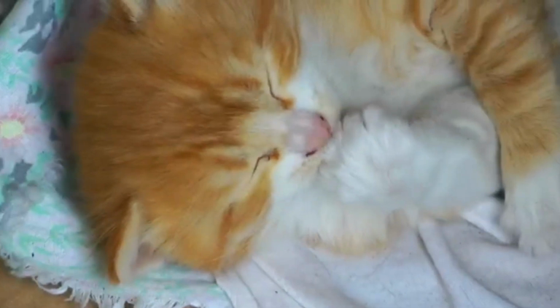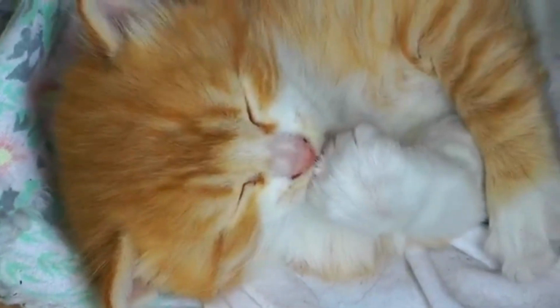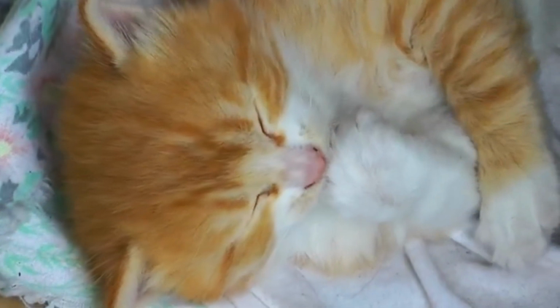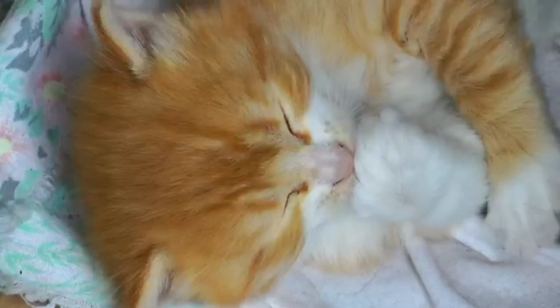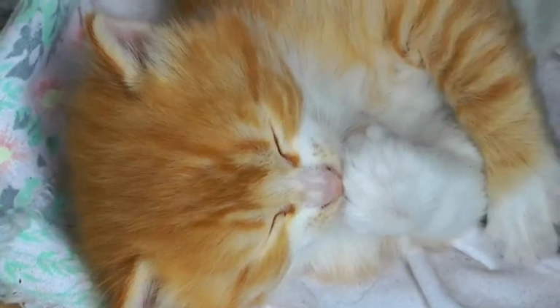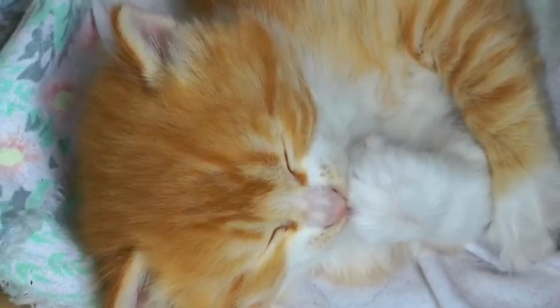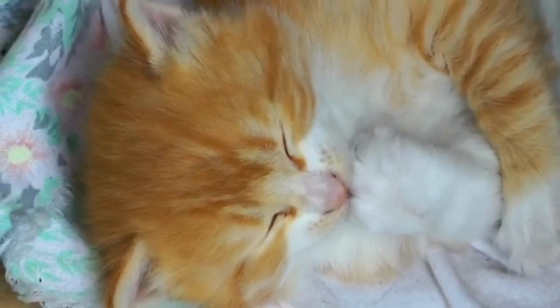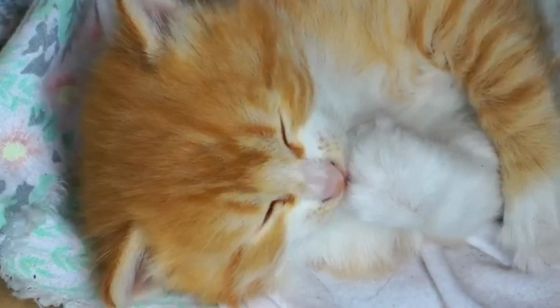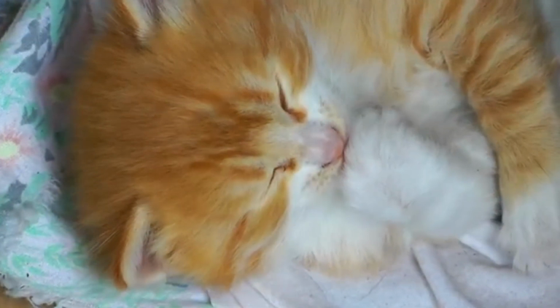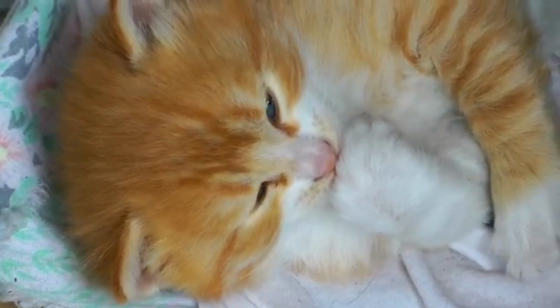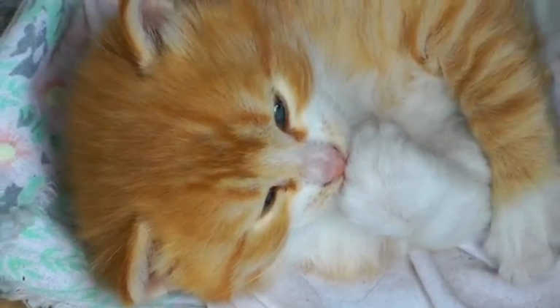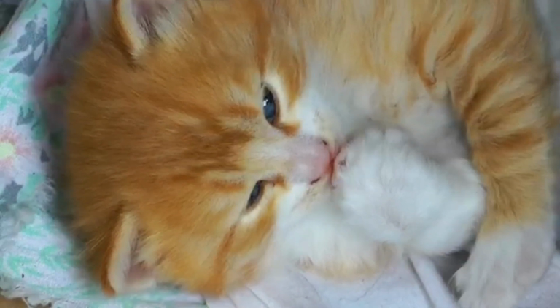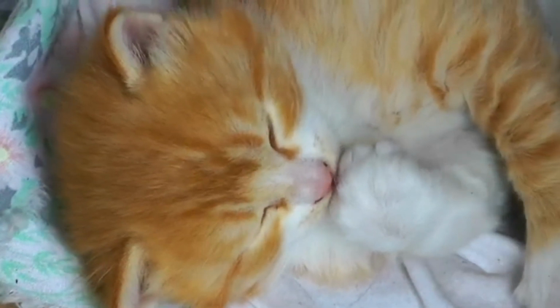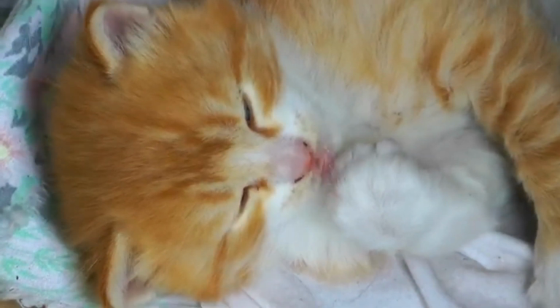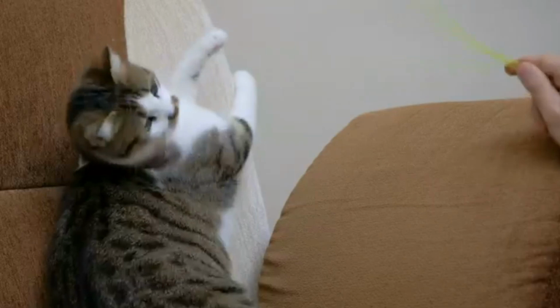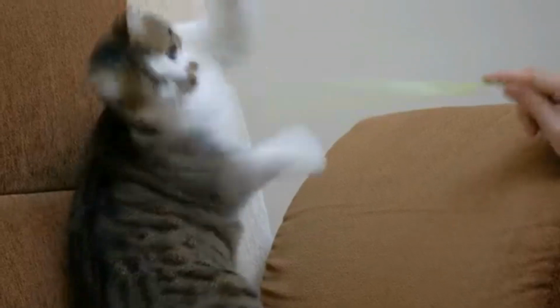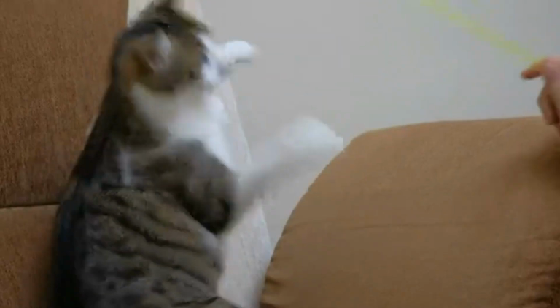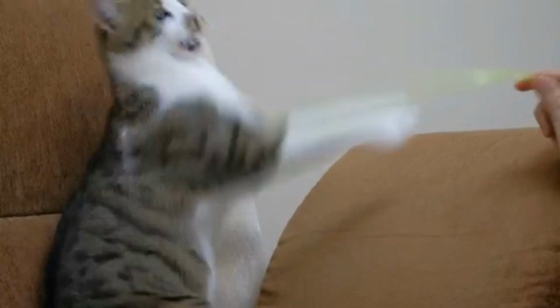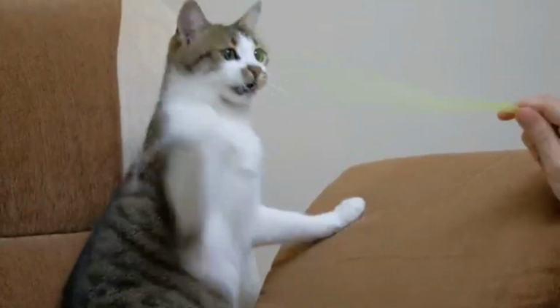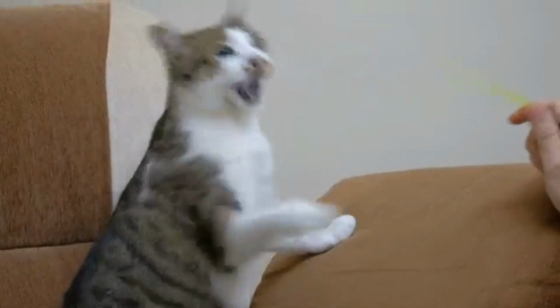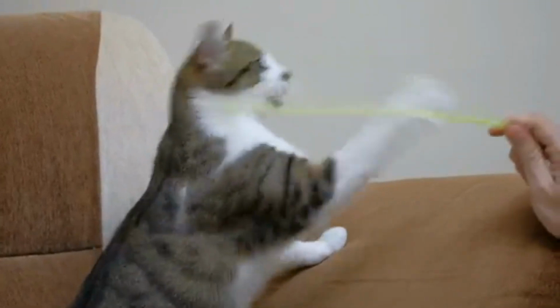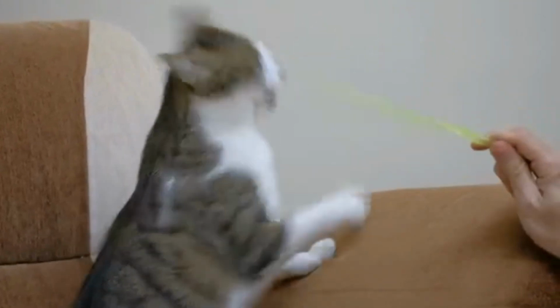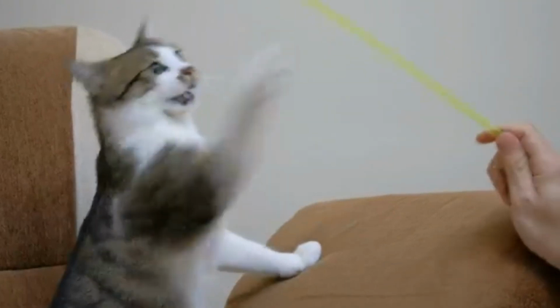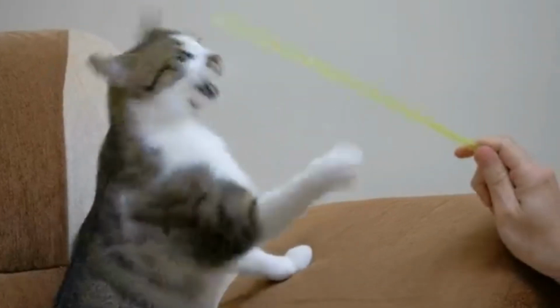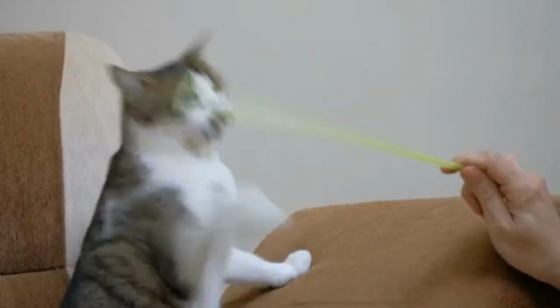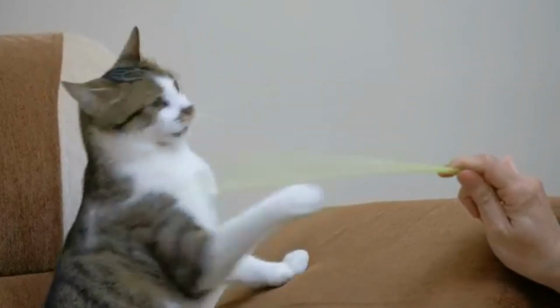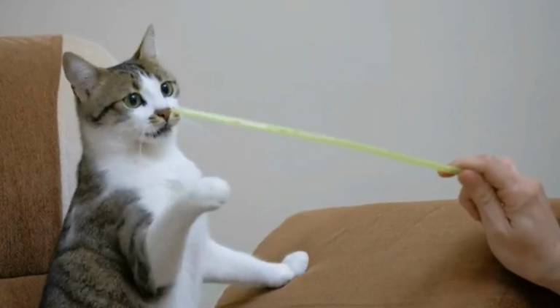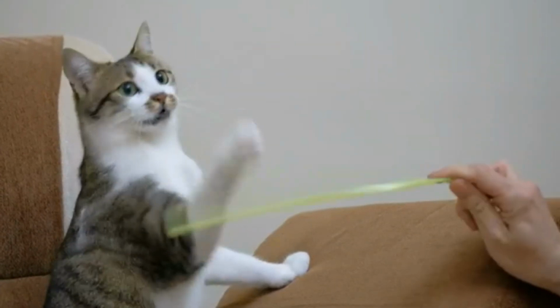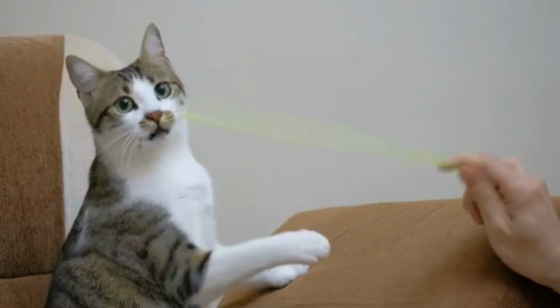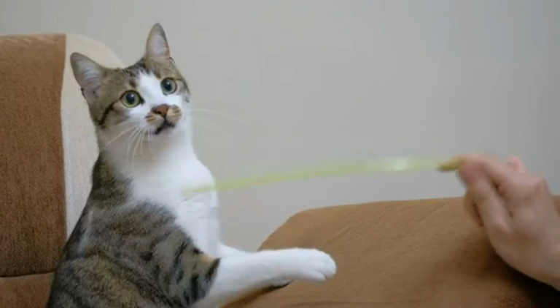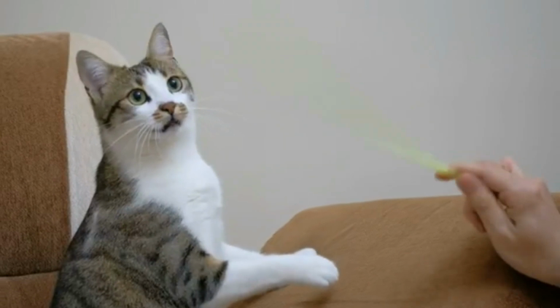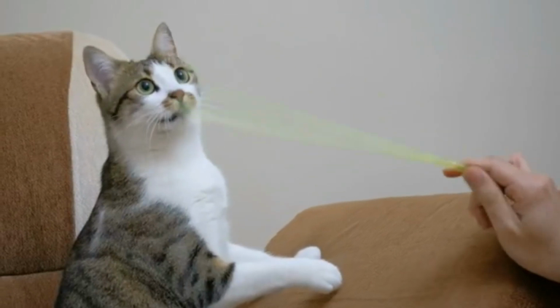So the next time you see a cat gracefully extending its claws, remember that it's not just for show. It's a testament to their incredible hunting abilities and their perfect adaptation to their environment. Retractable claws are truly a marvel of nature.